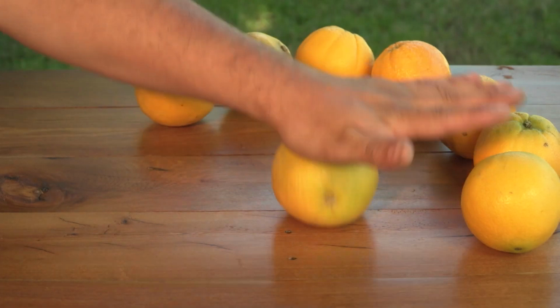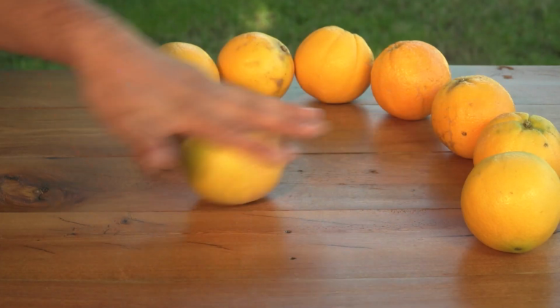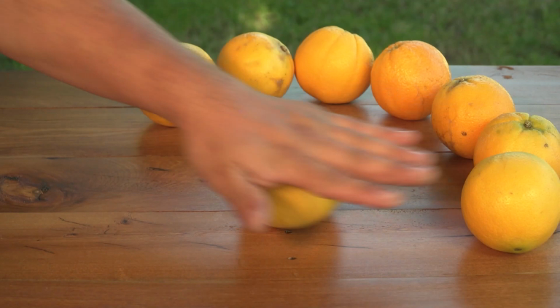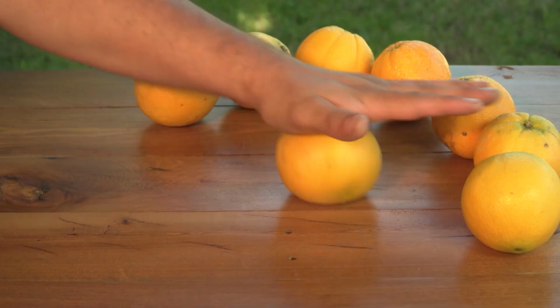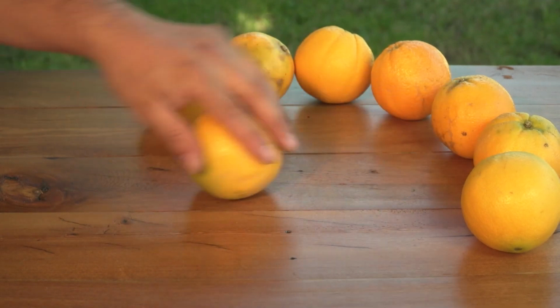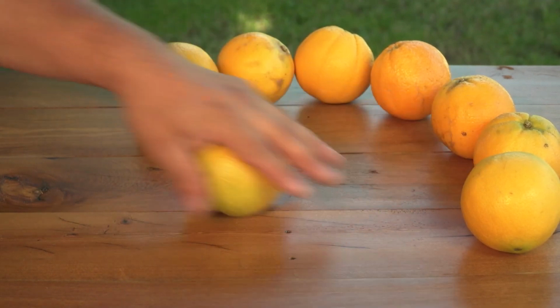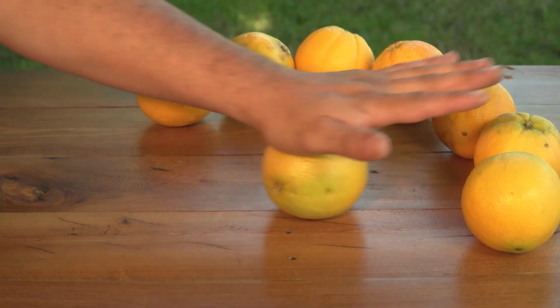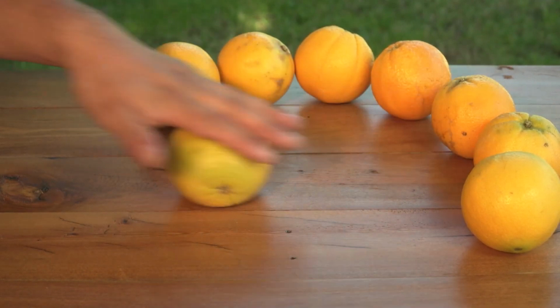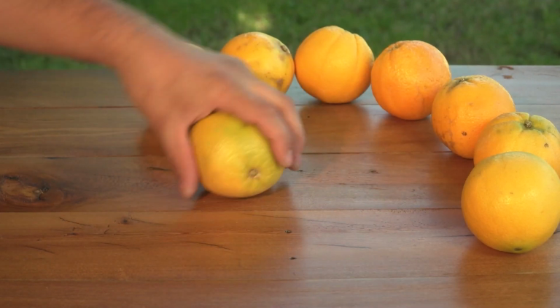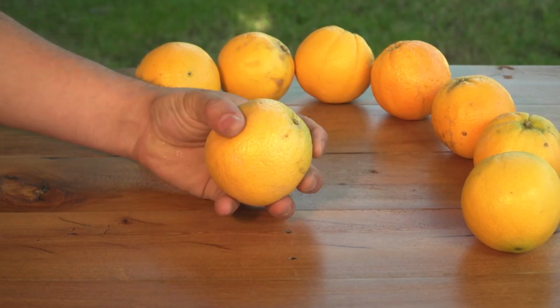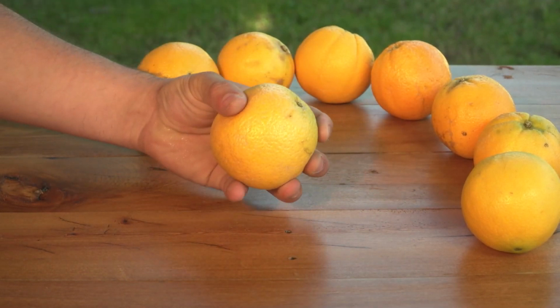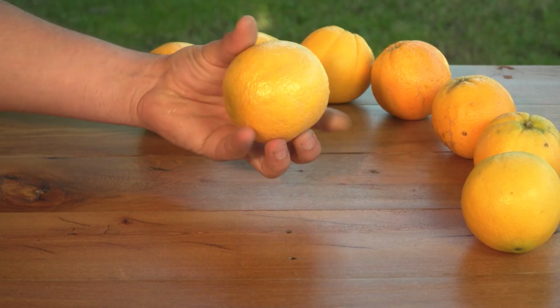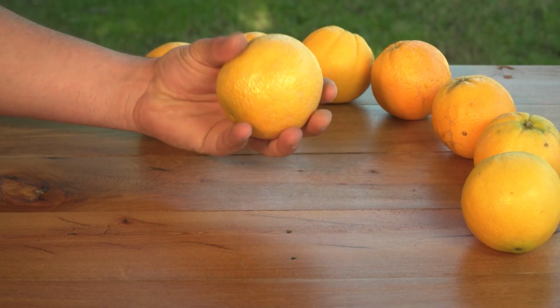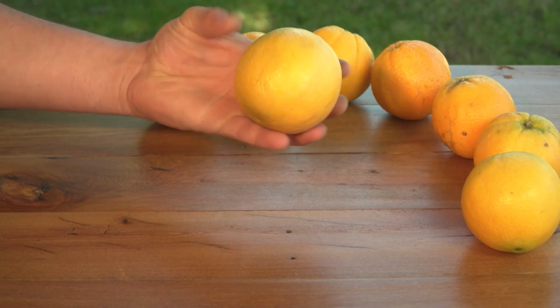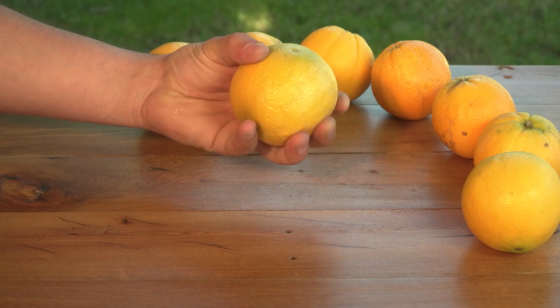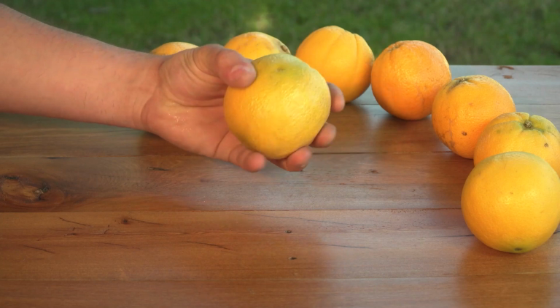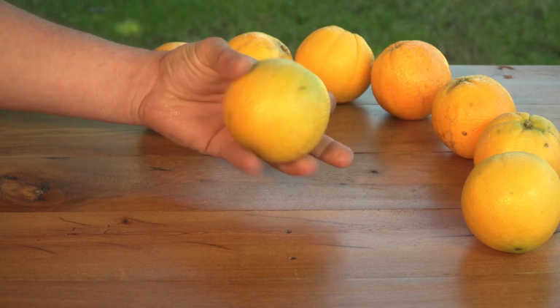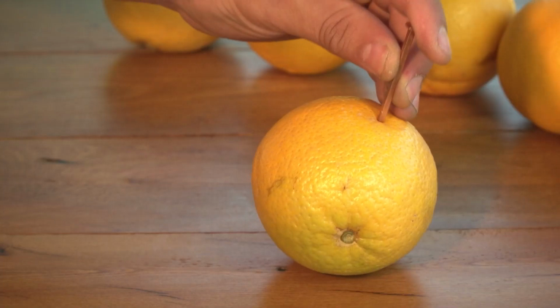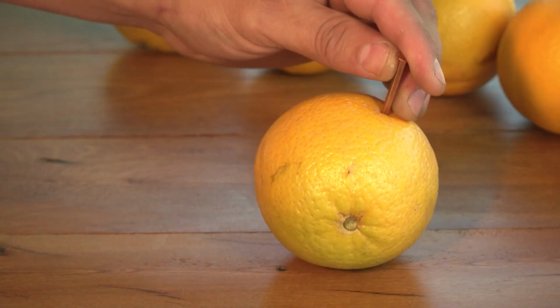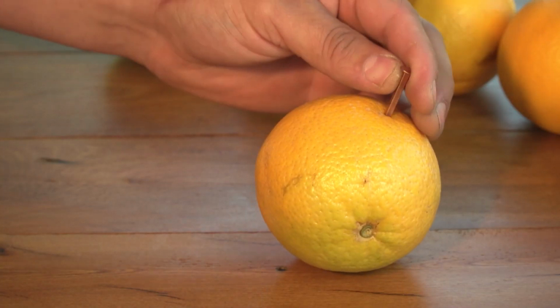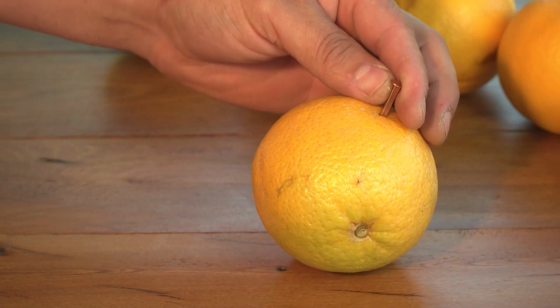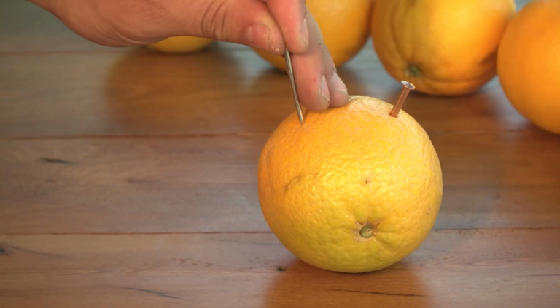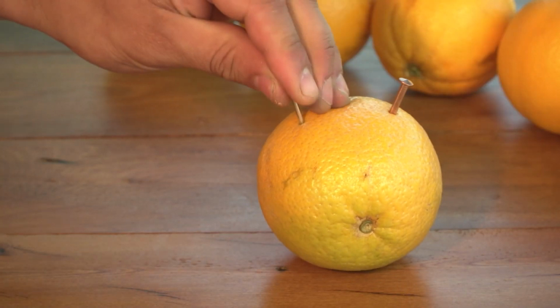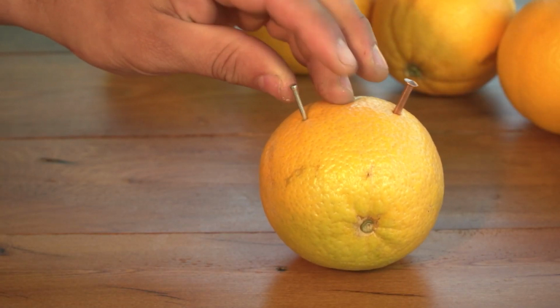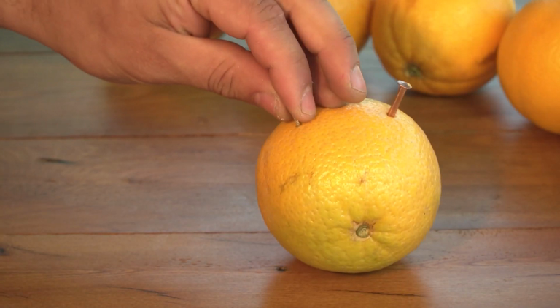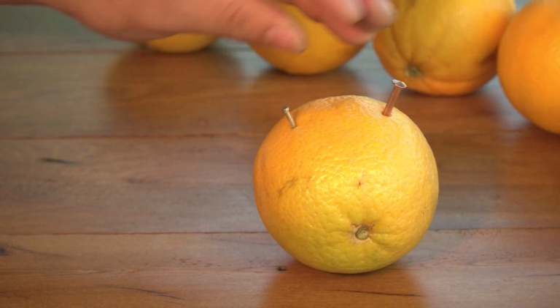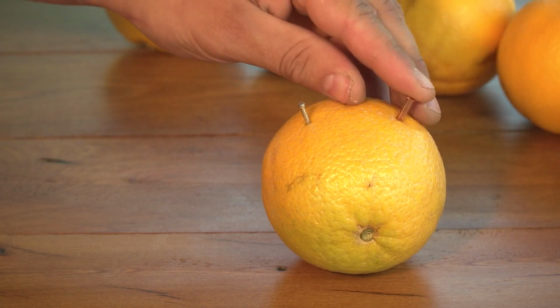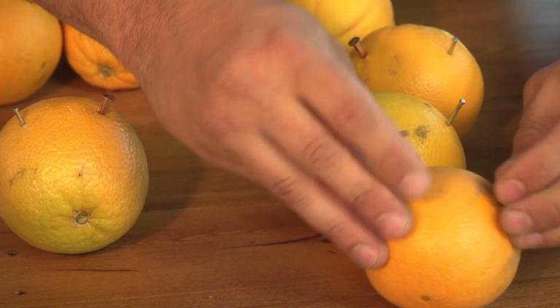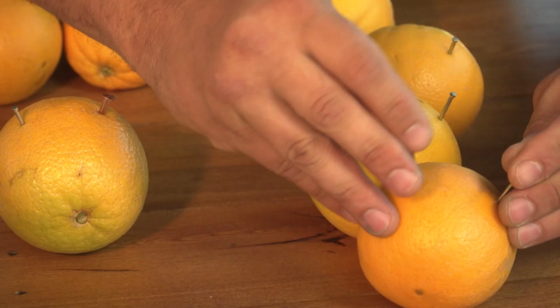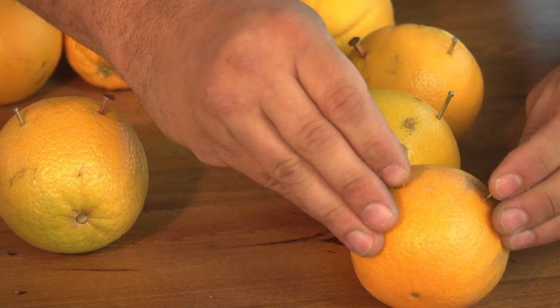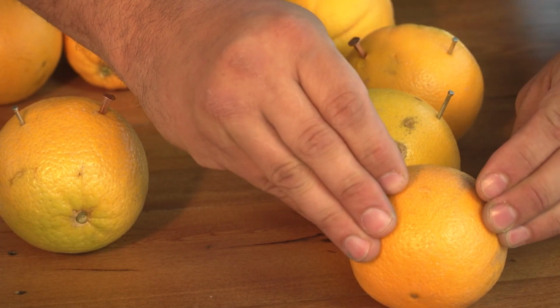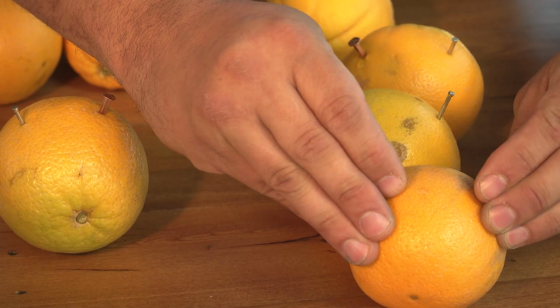First, roll your oranges on a hard surface to loosen the juice inside. Next, insert both of your nails into the oranges, five centimeters apart from one another.